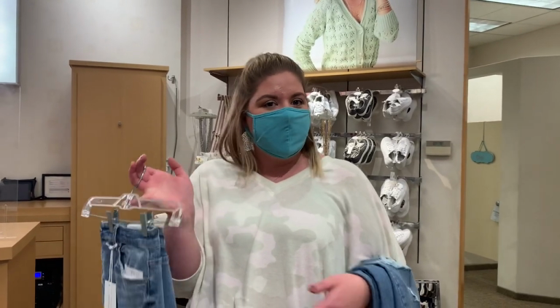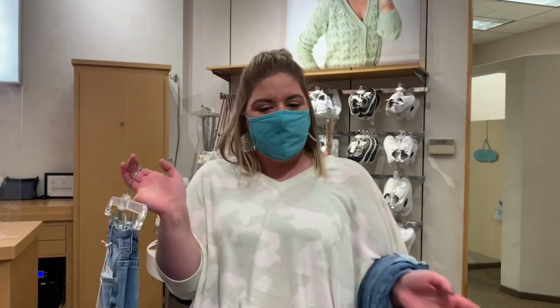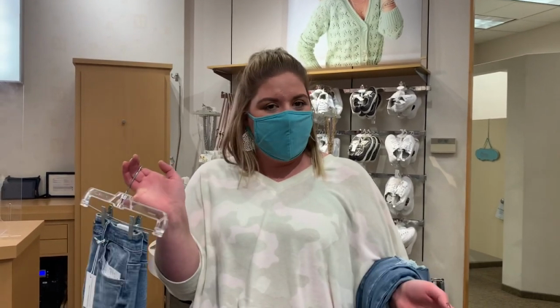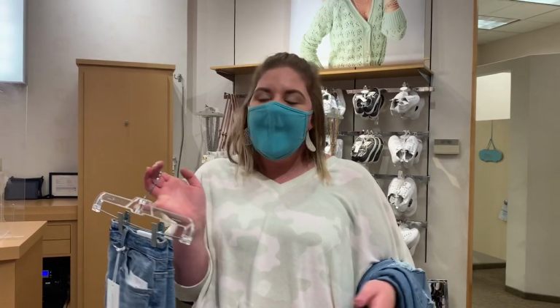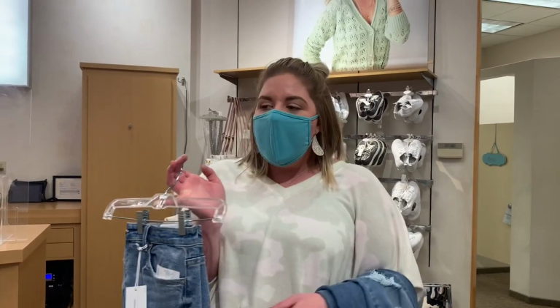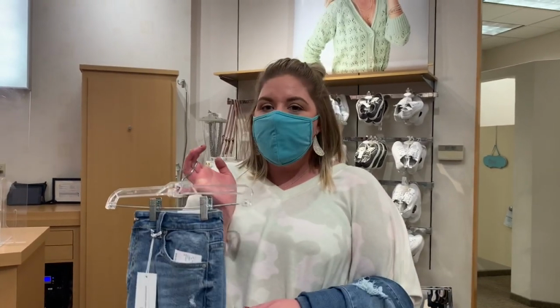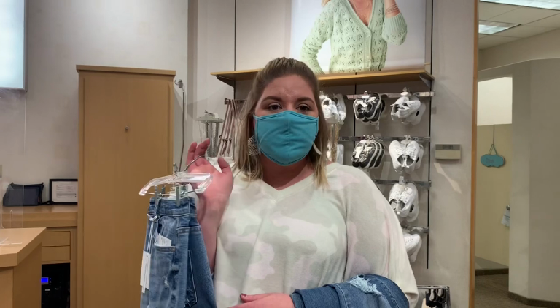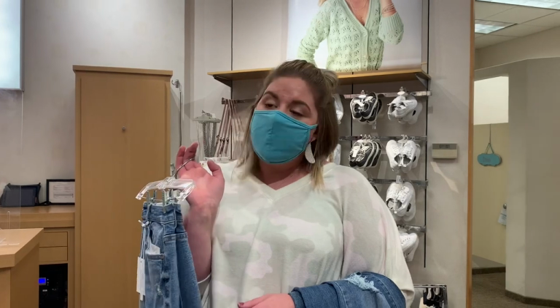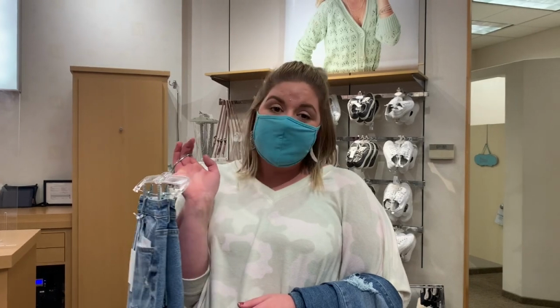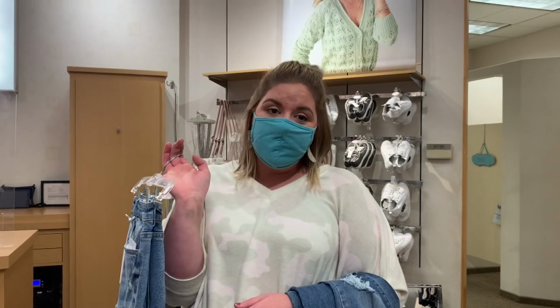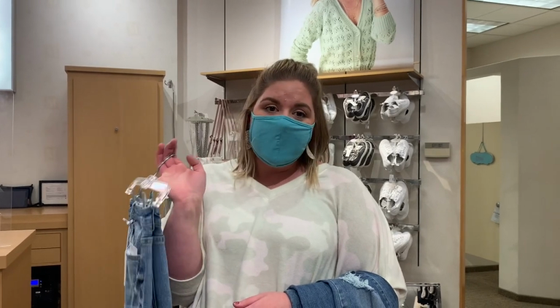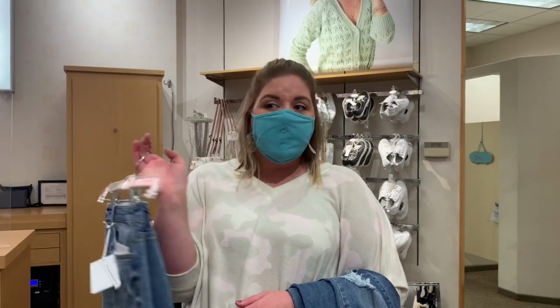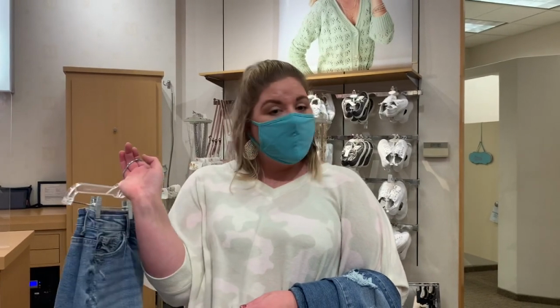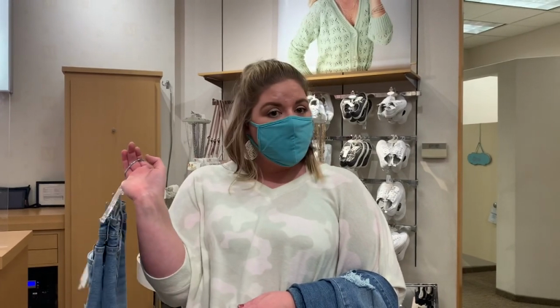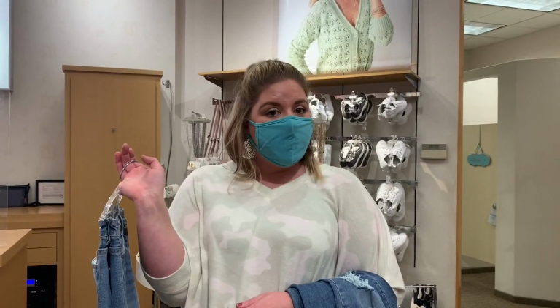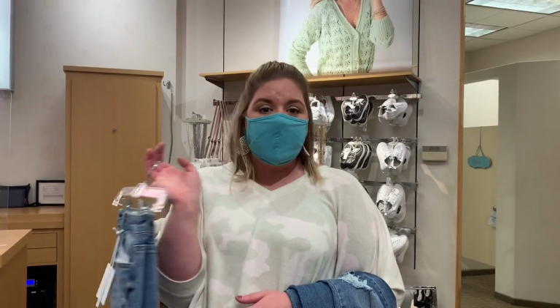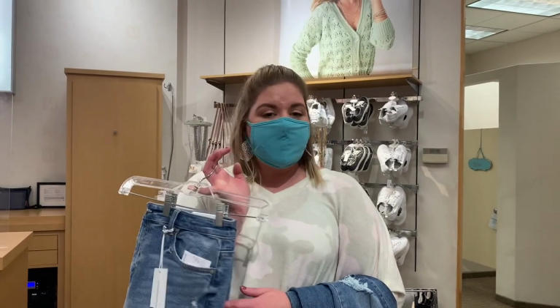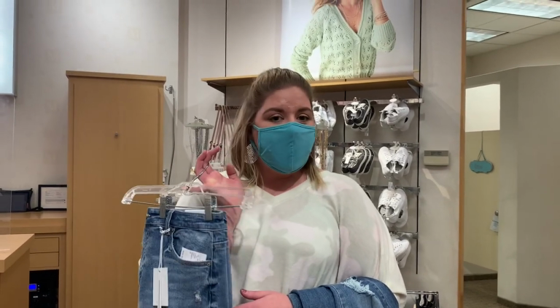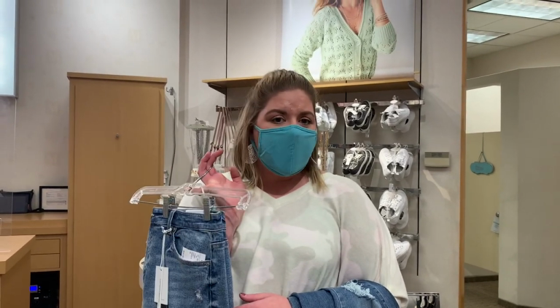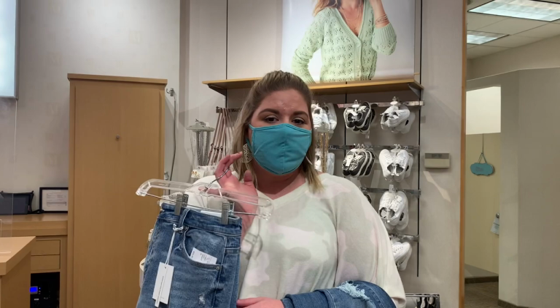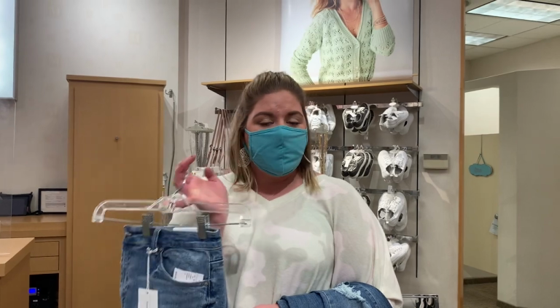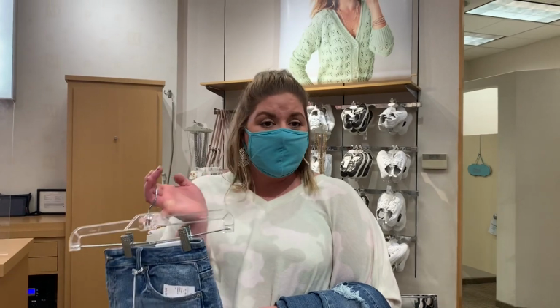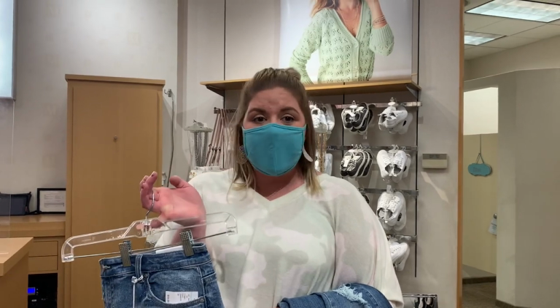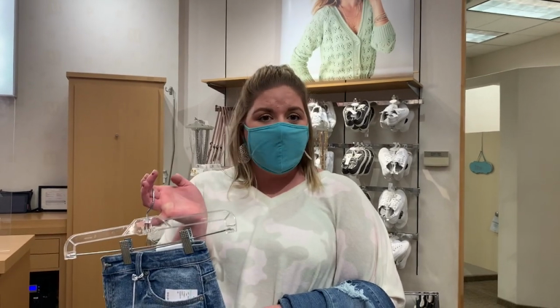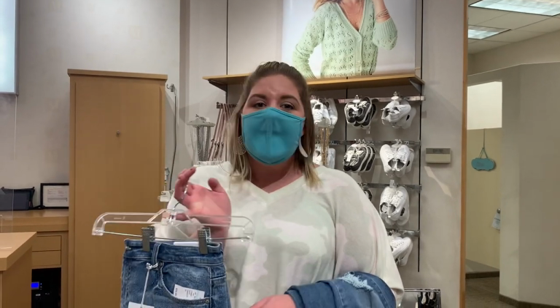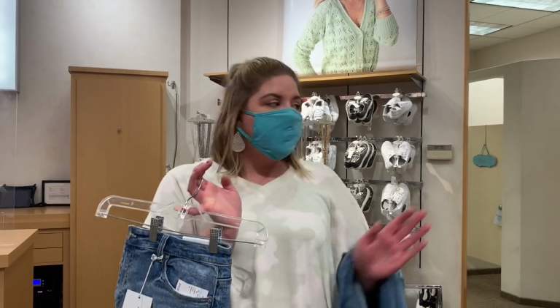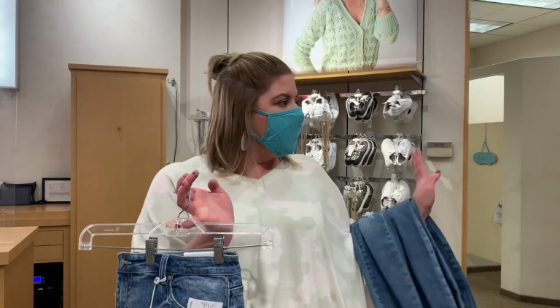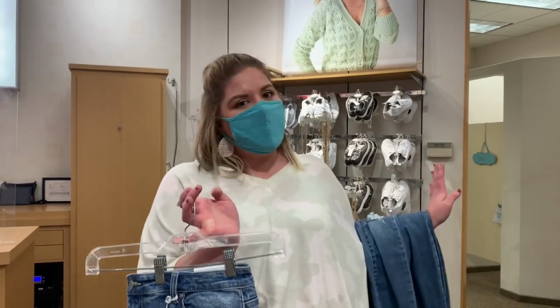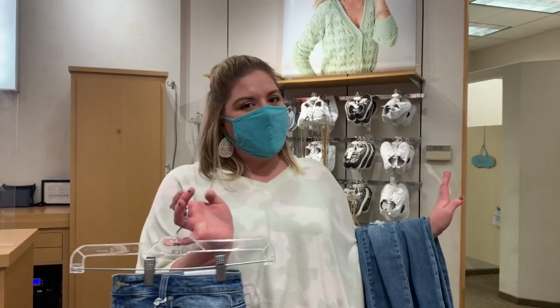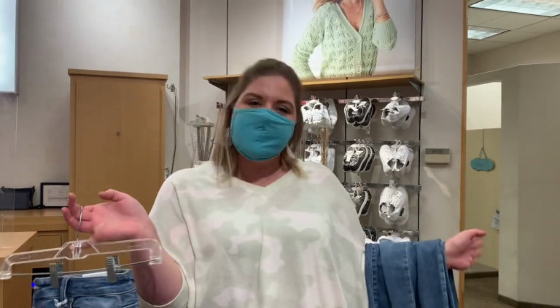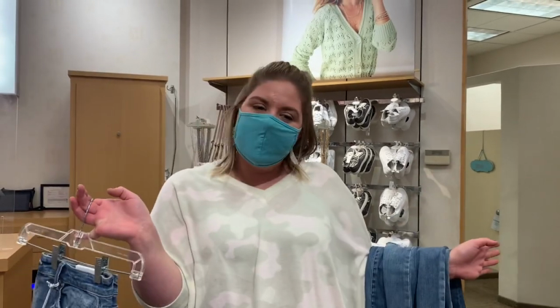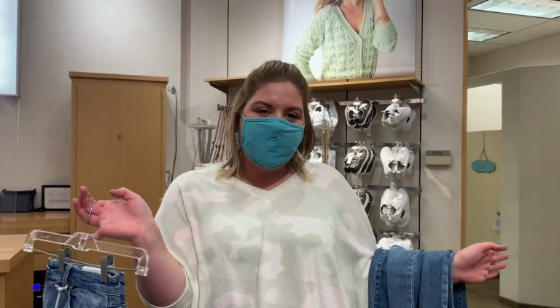We also do personal styling events during store hours — we get you set up from head to toe with your outfit preferences. We put your name on your fitting room door and you just get to have a great time.